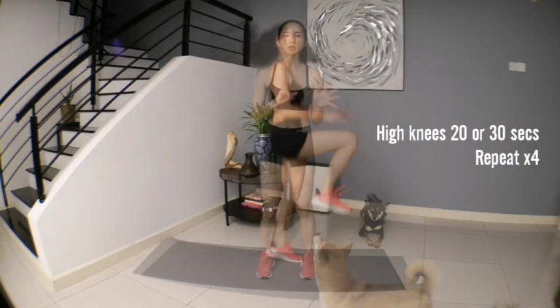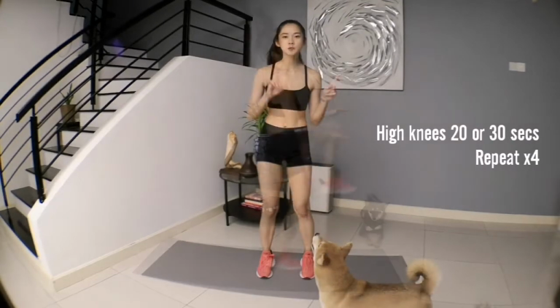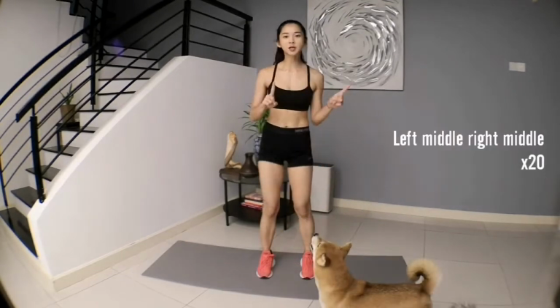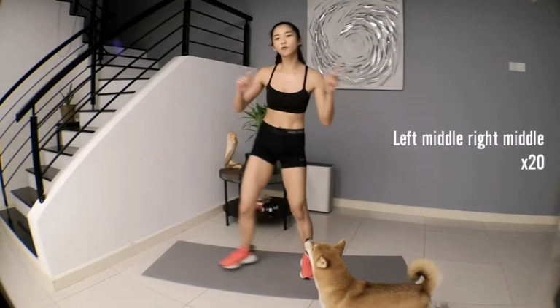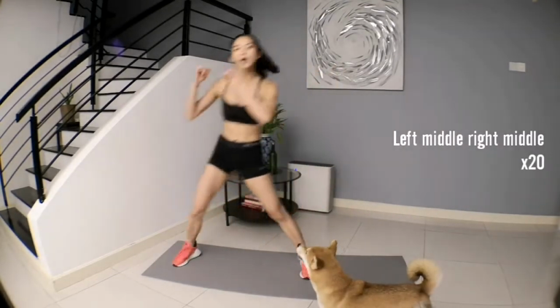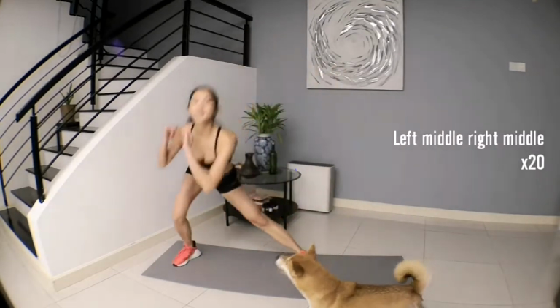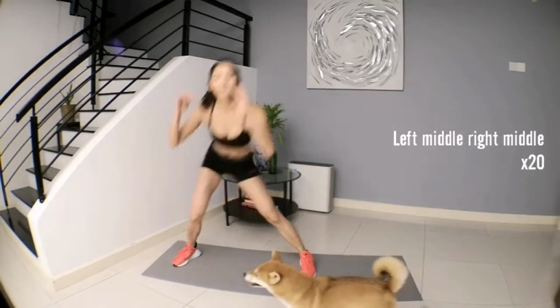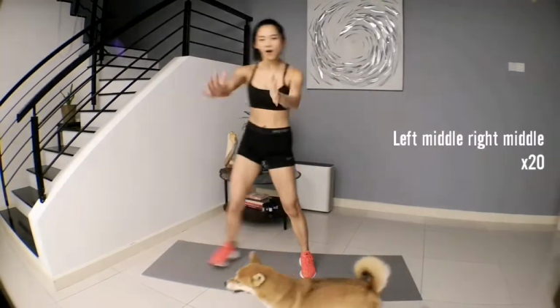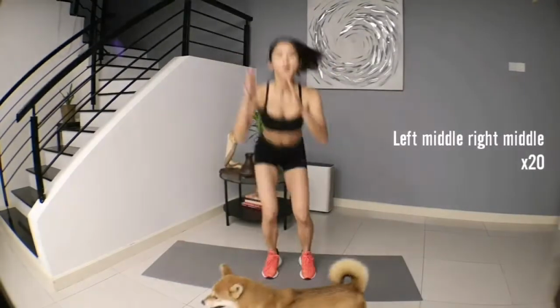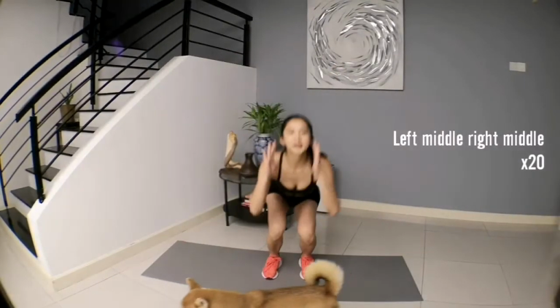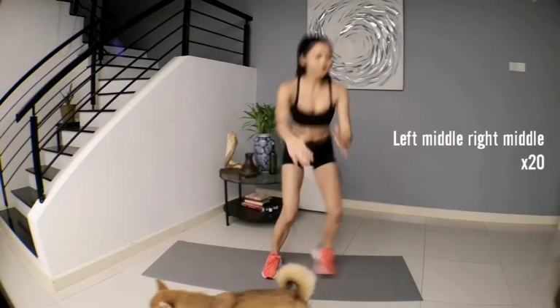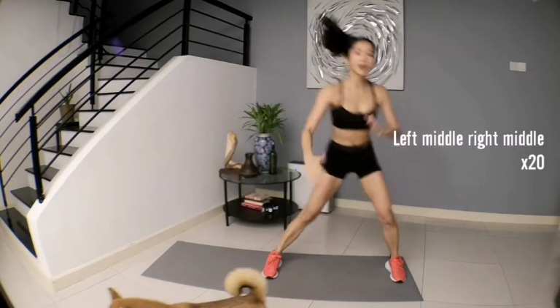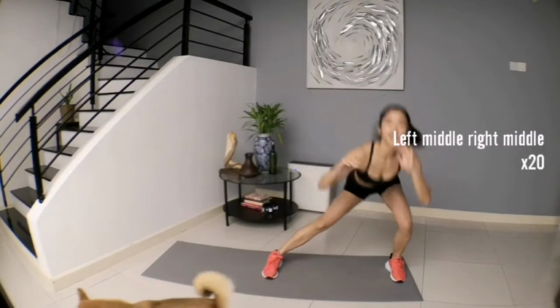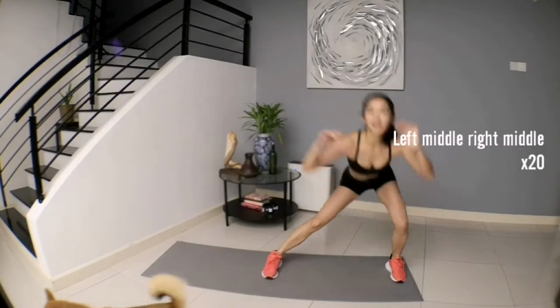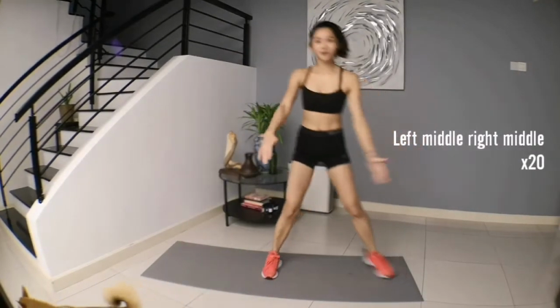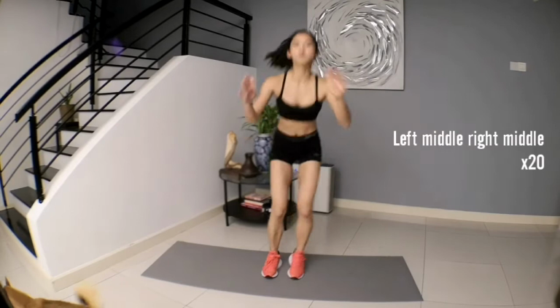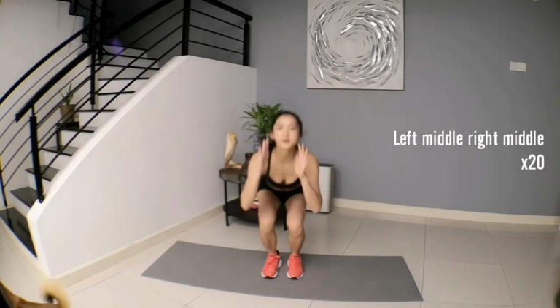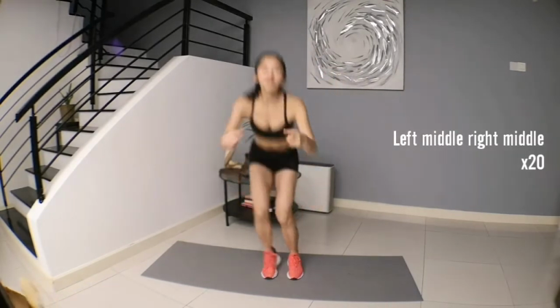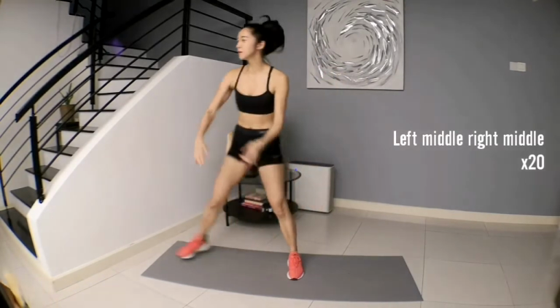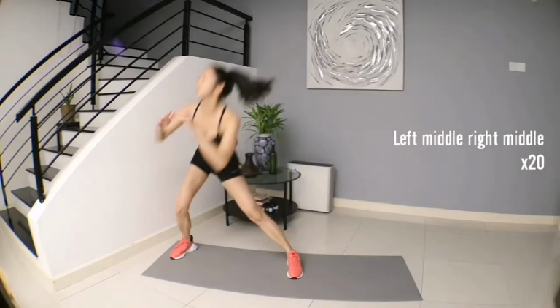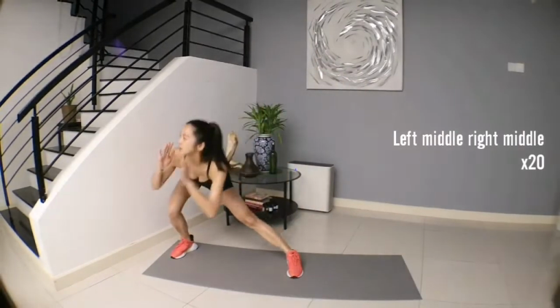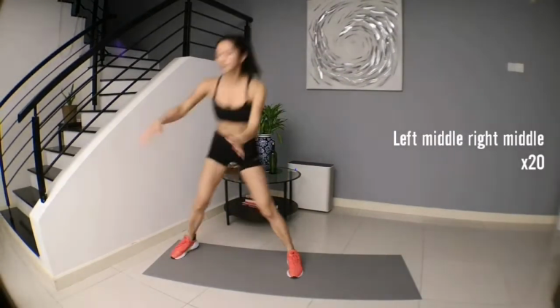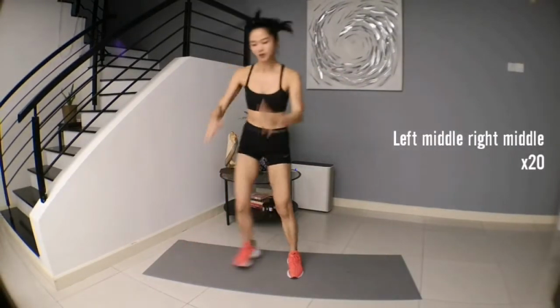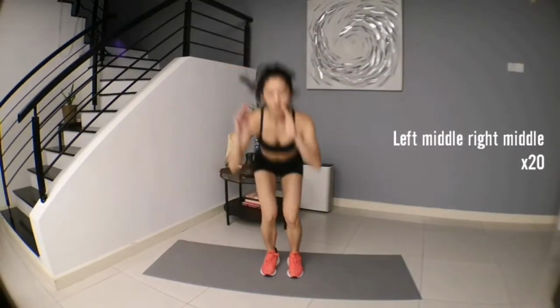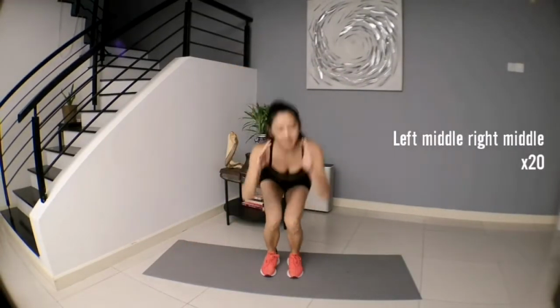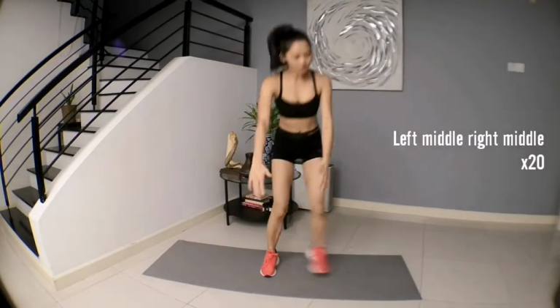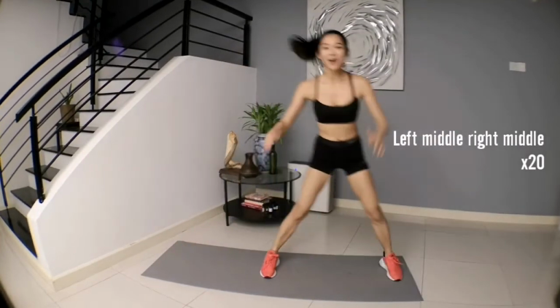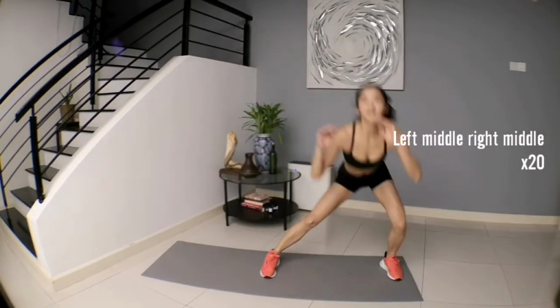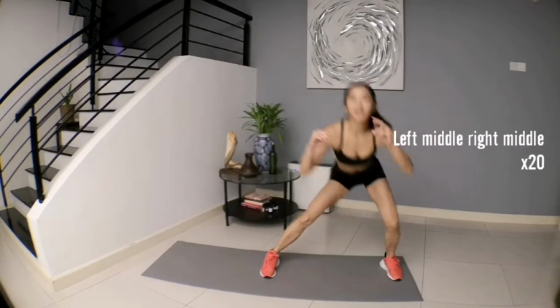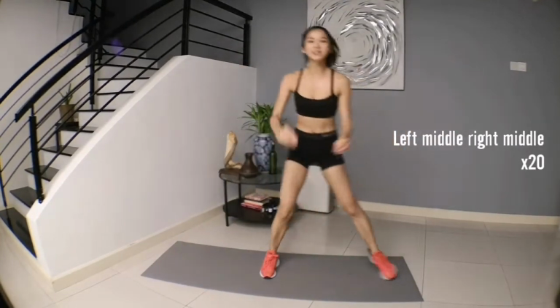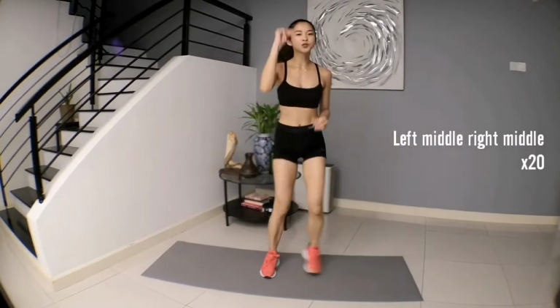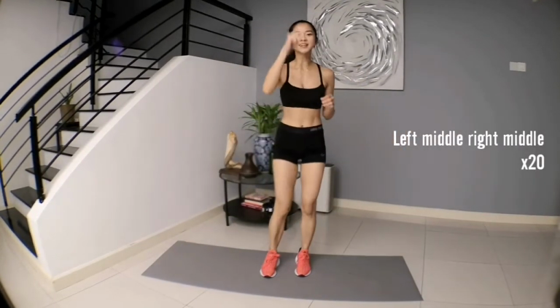Alright, we are going to go left, middle, right, middle. And we repeat this for 20 times.